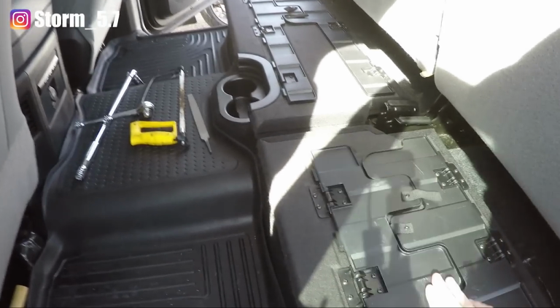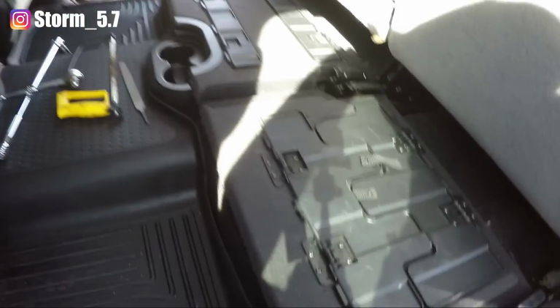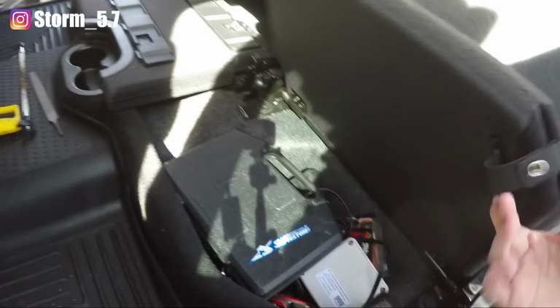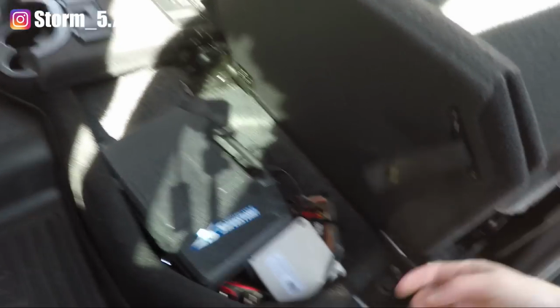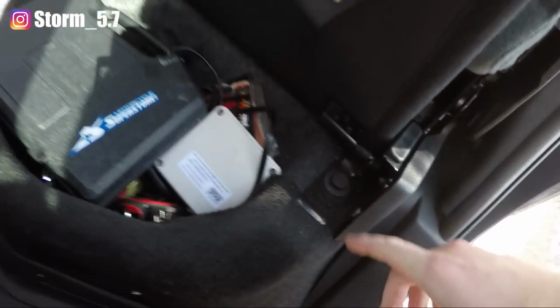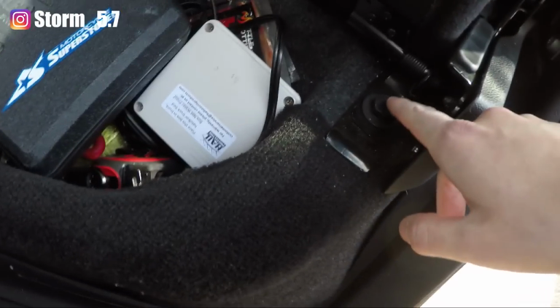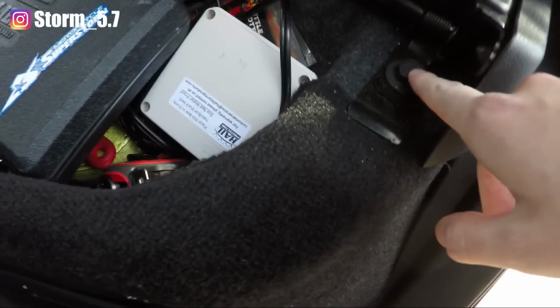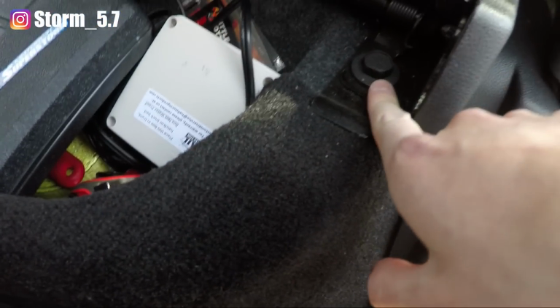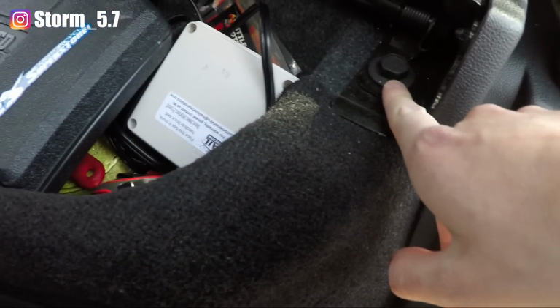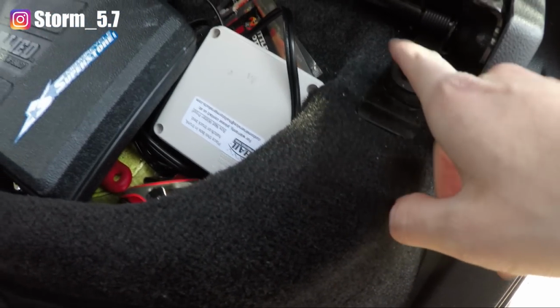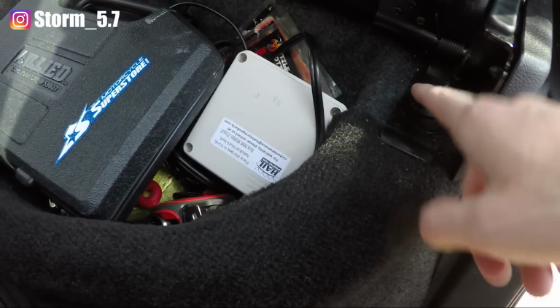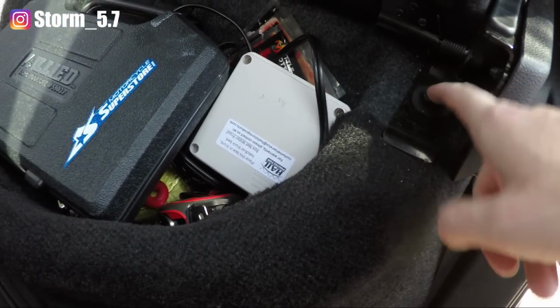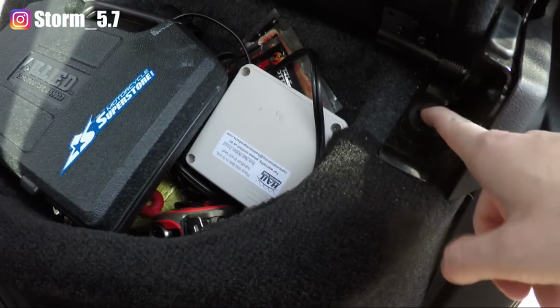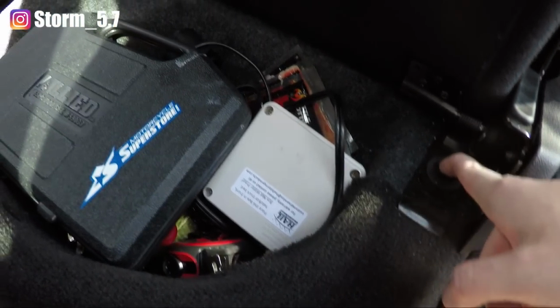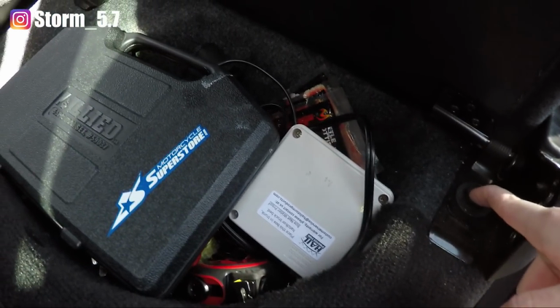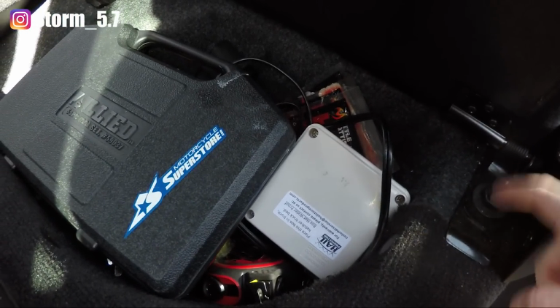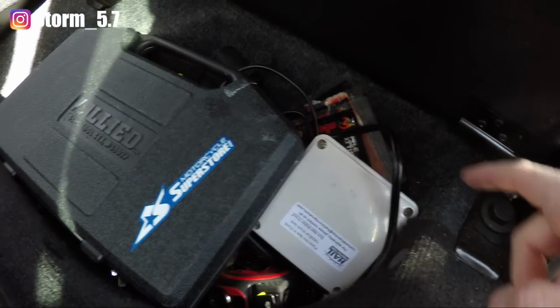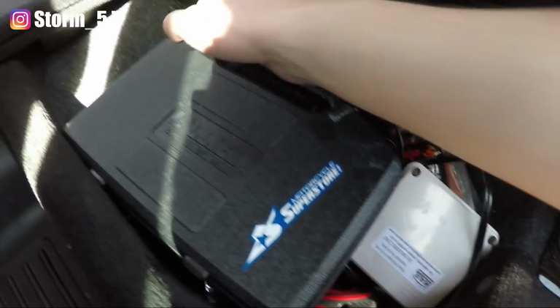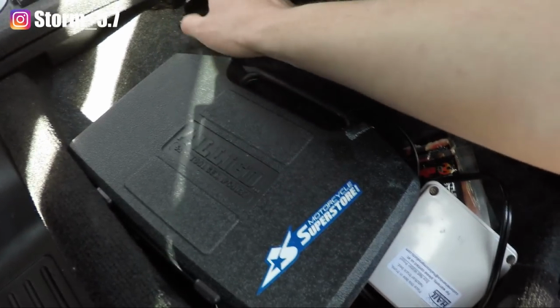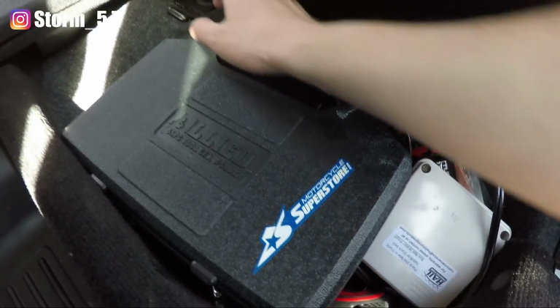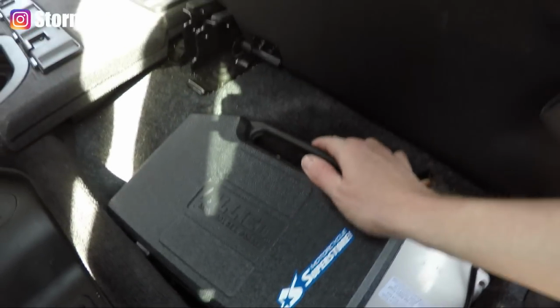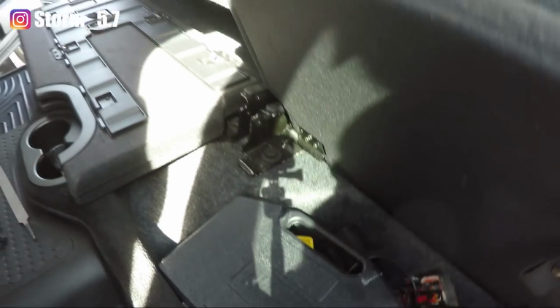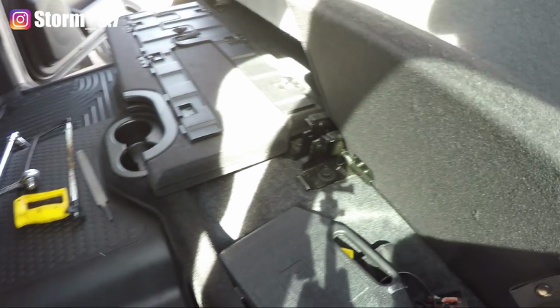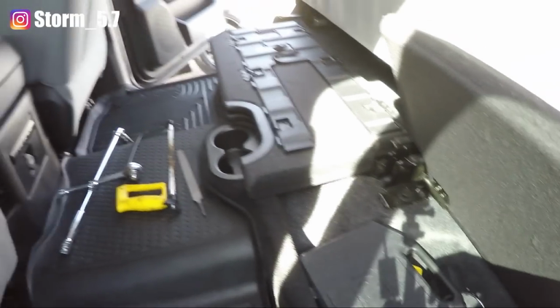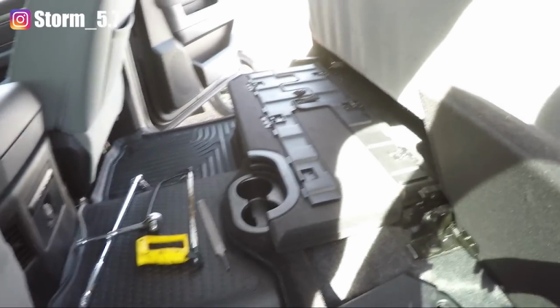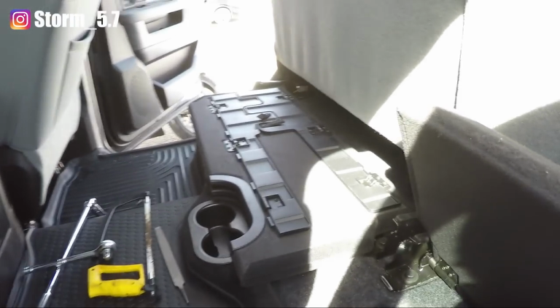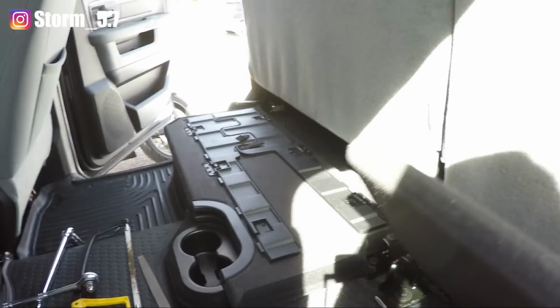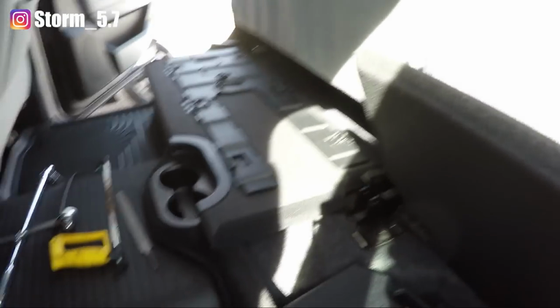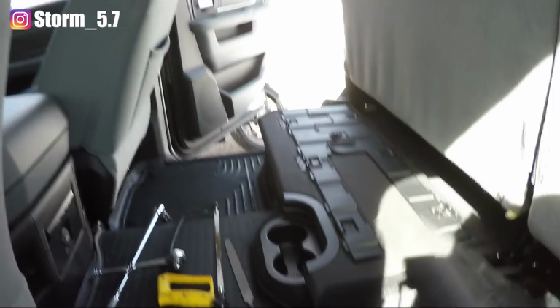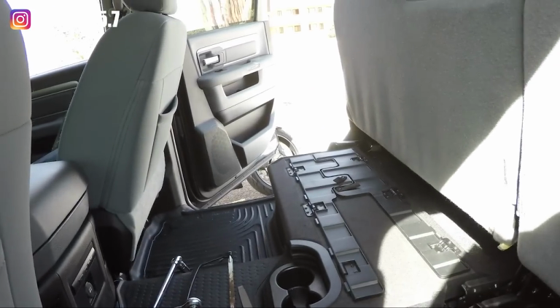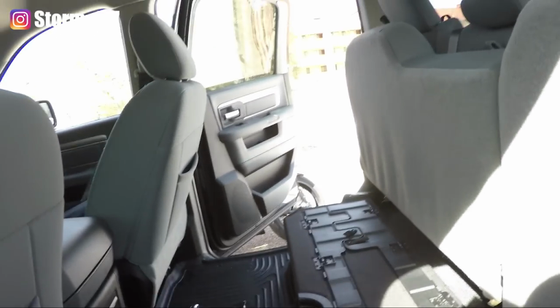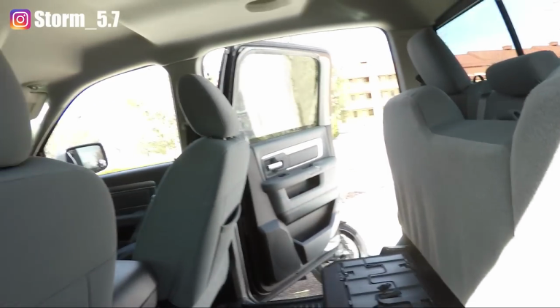Lift these up — here they are. These come with thread lock on them from the factory, so they're gonna be a little tough to get off. I'm gonna go ahead and take those off — do a little speed run for you guys.